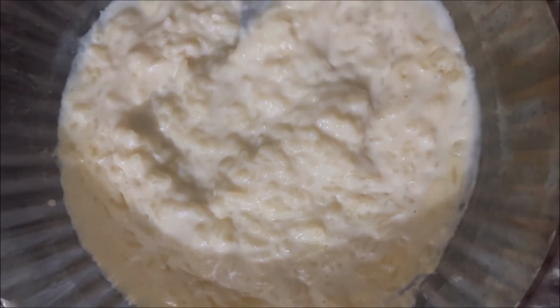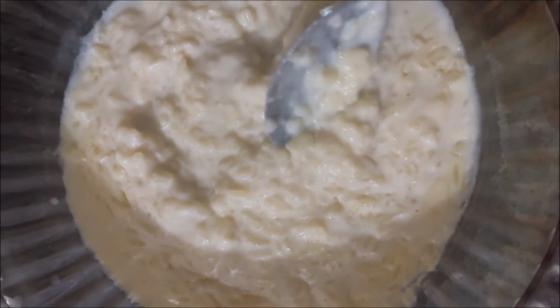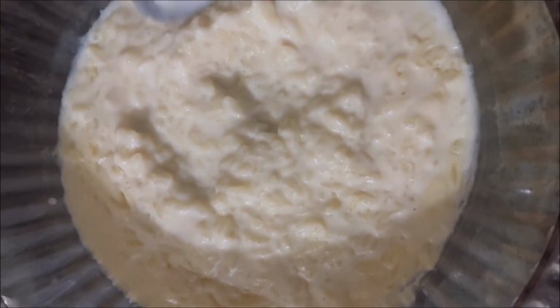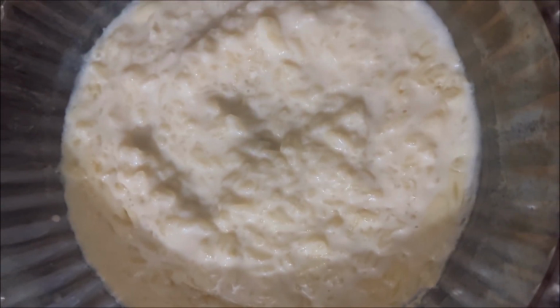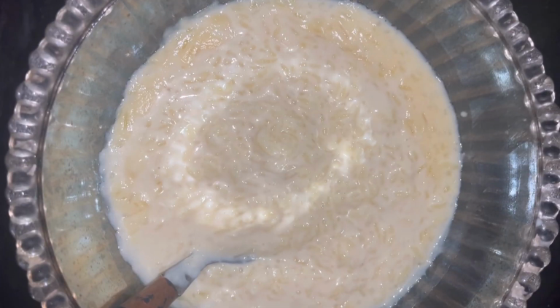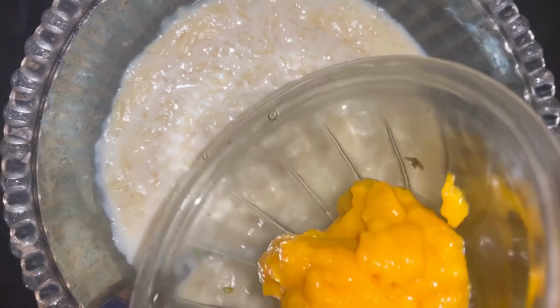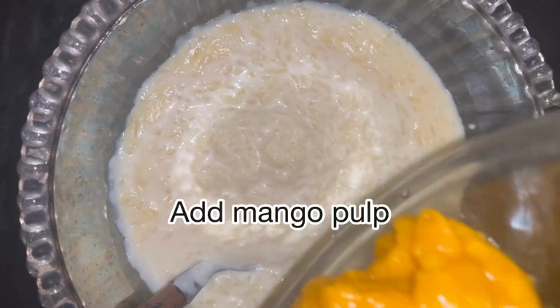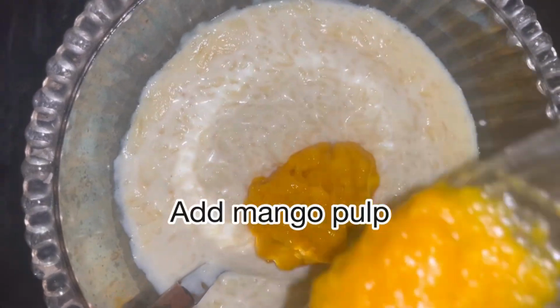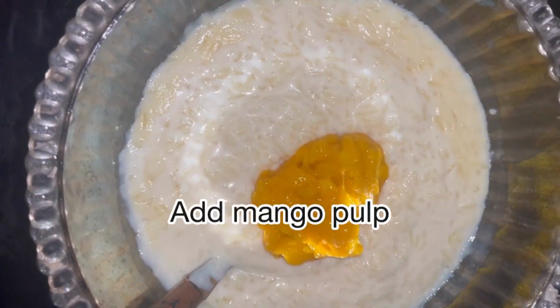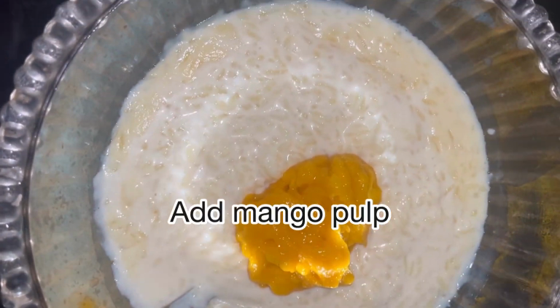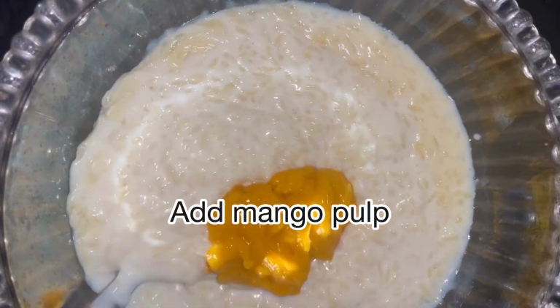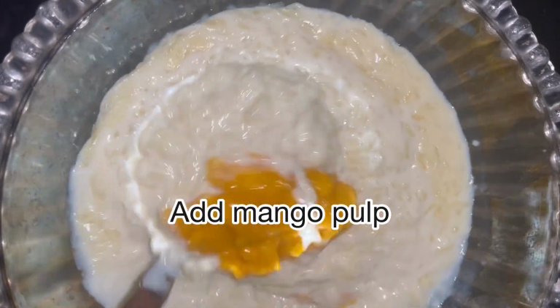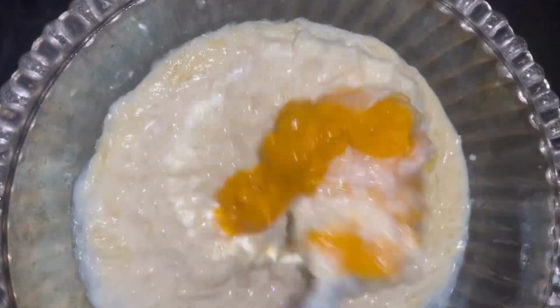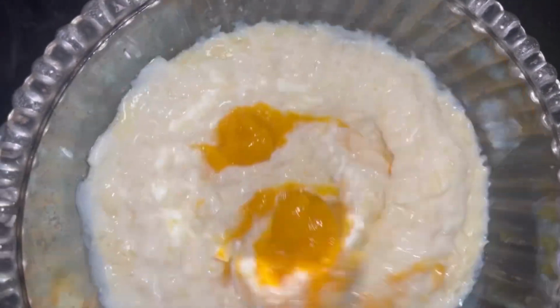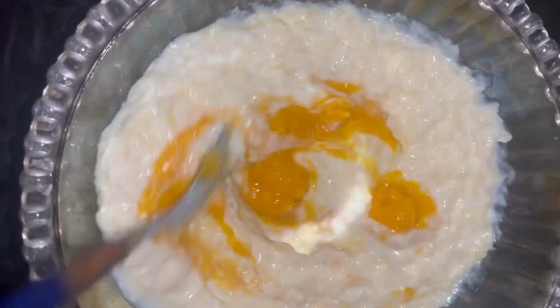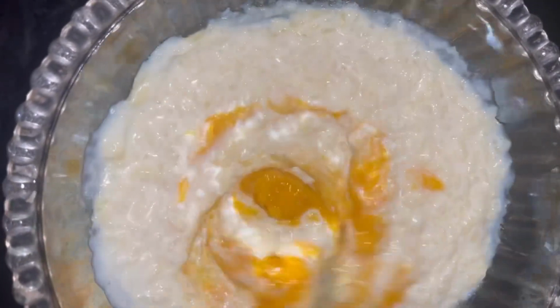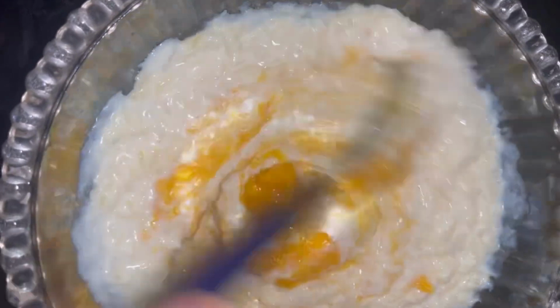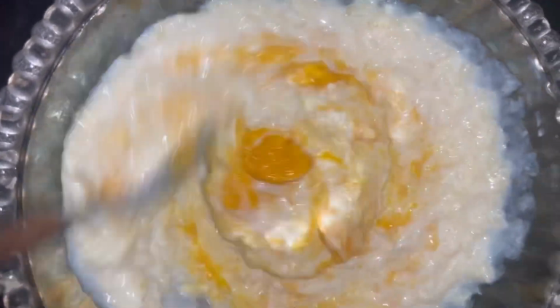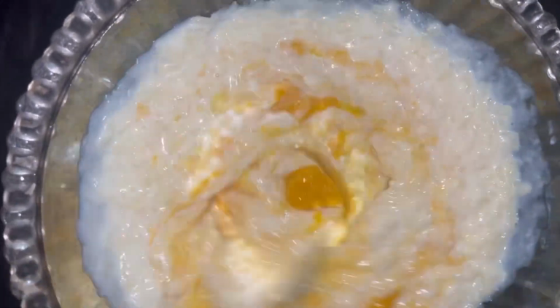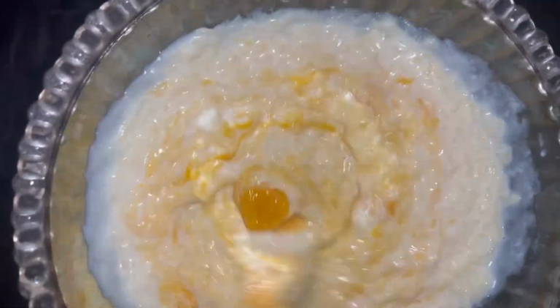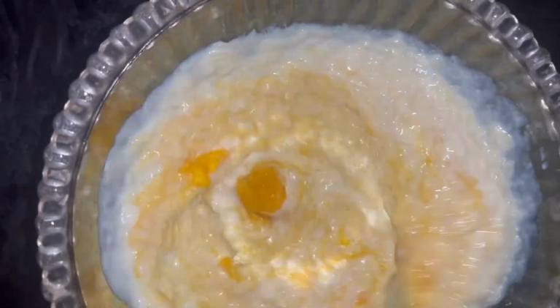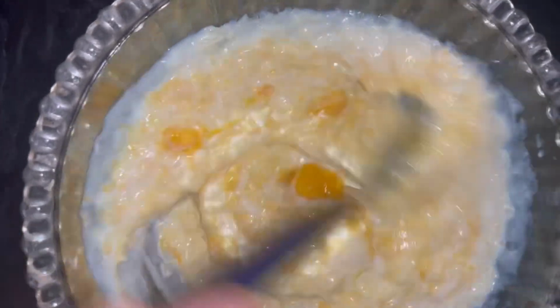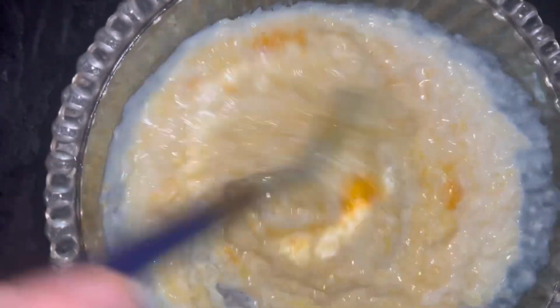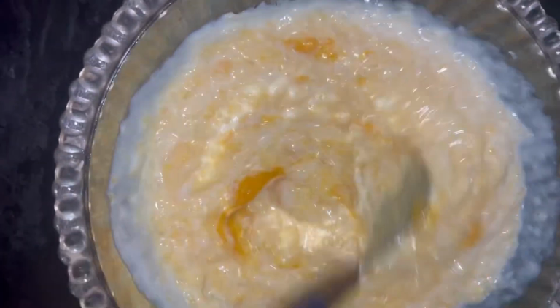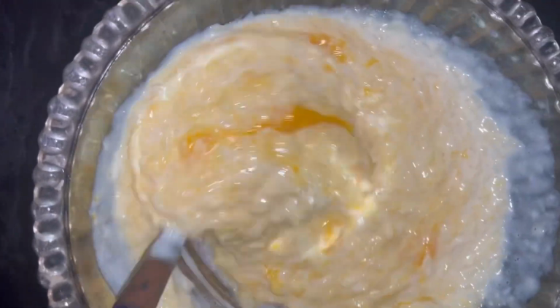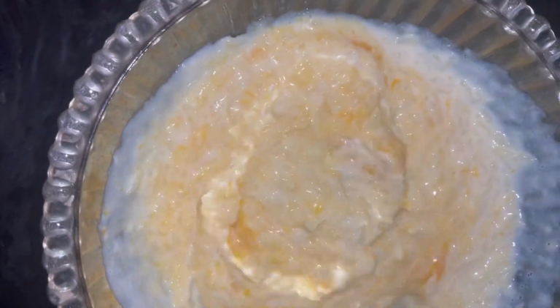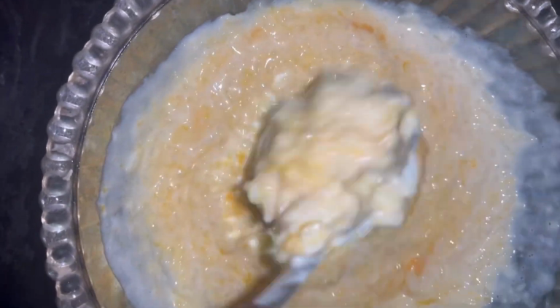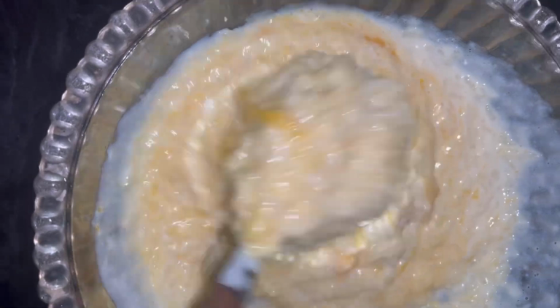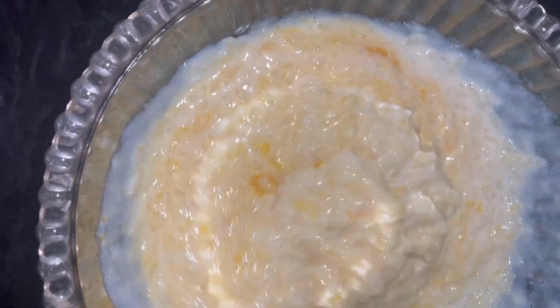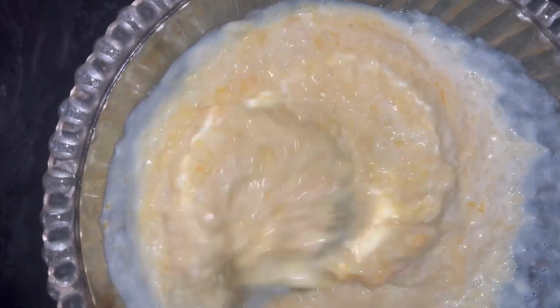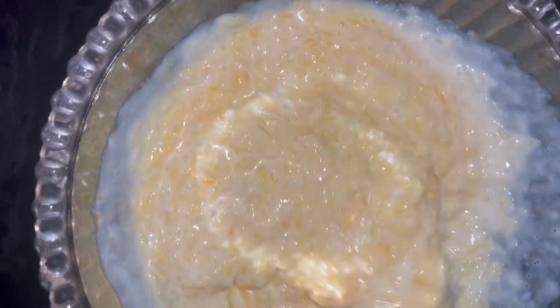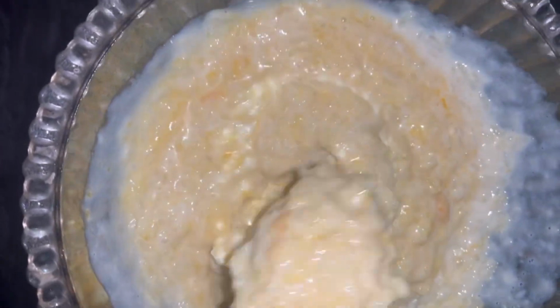Now when the kheer is completely chilled, we will add the mango pulp to it and mix it properly. It gives a really nice flavor — look at the color, it's looking so, so good!